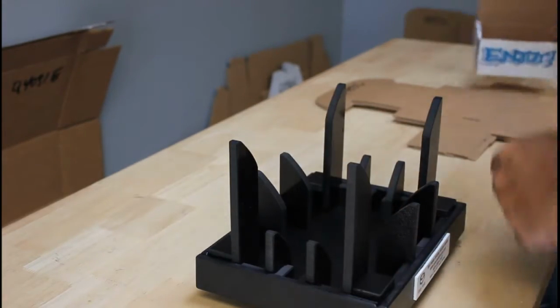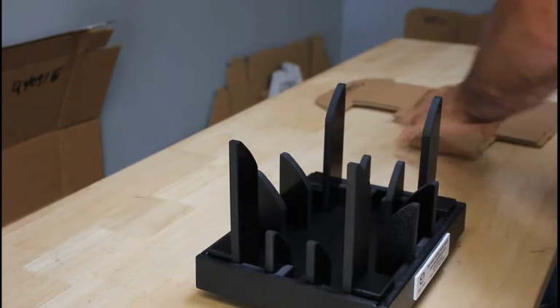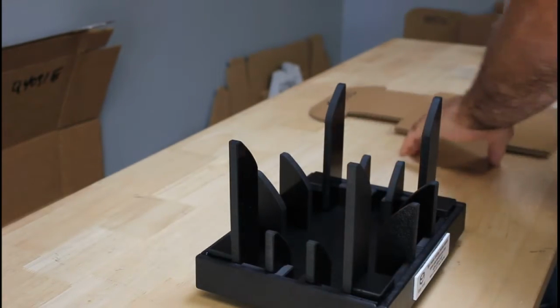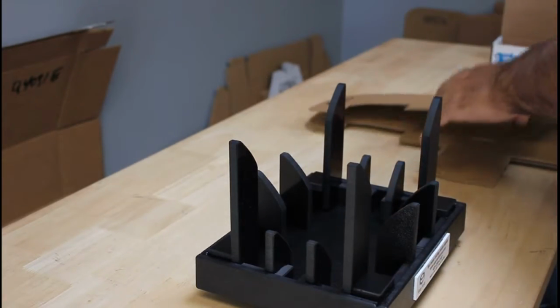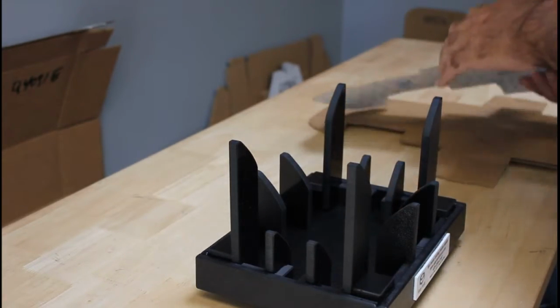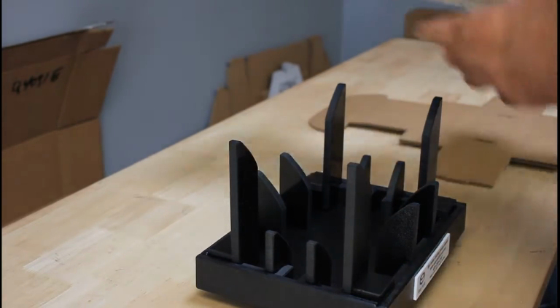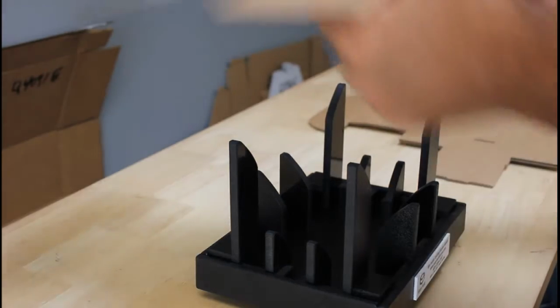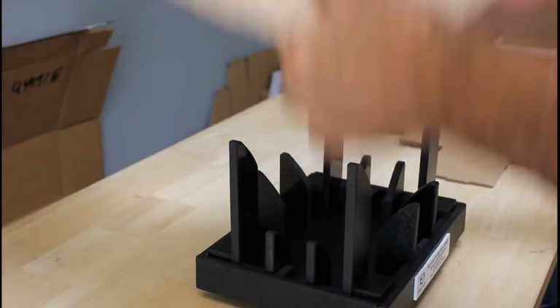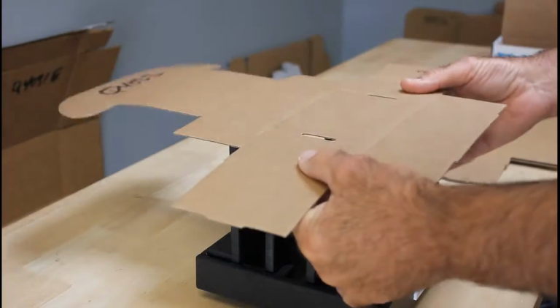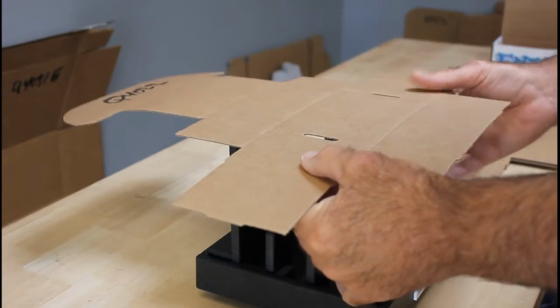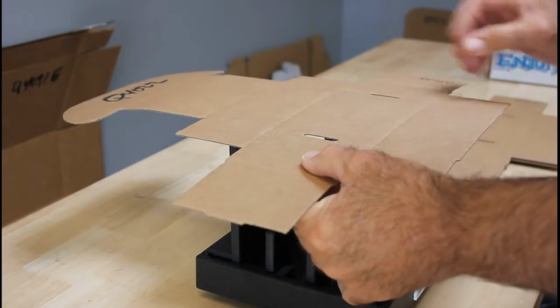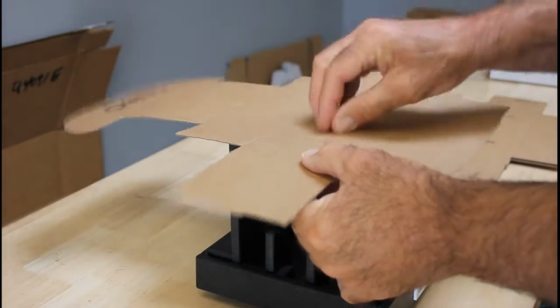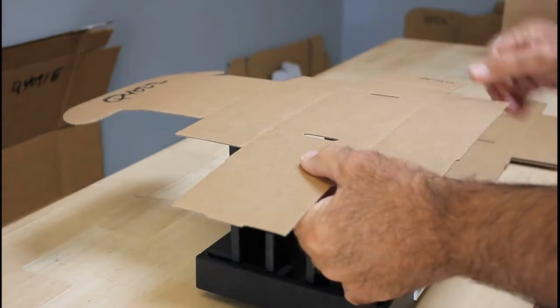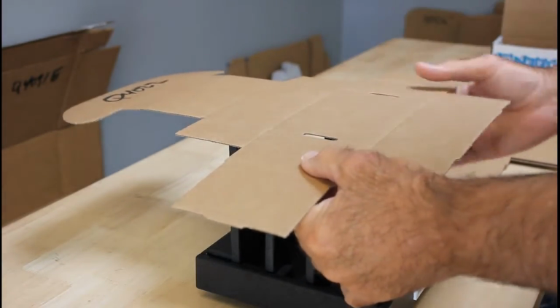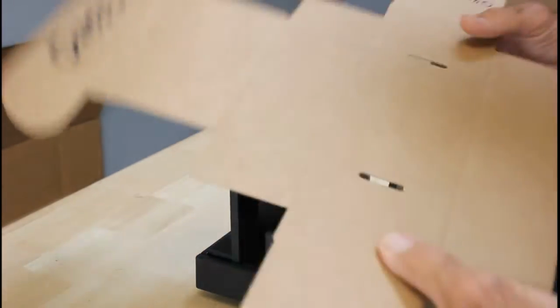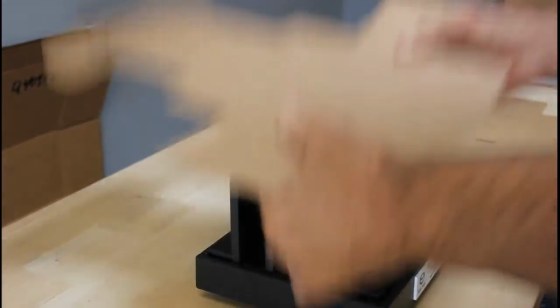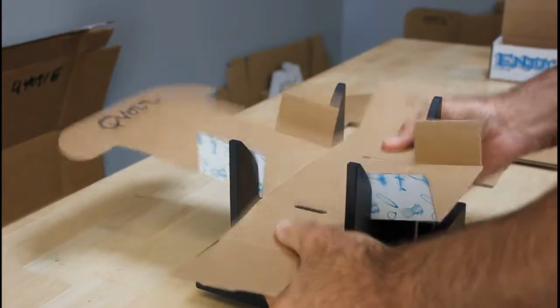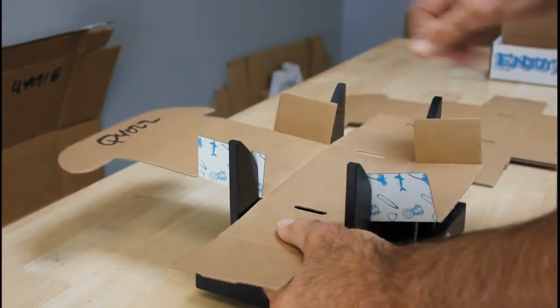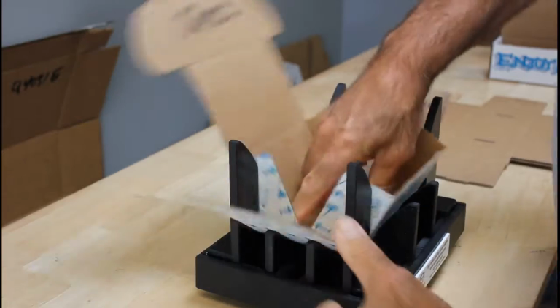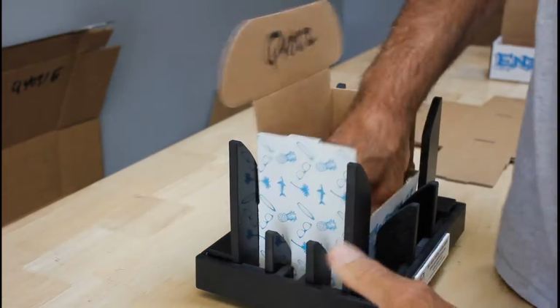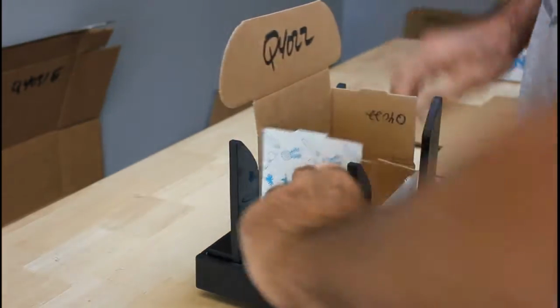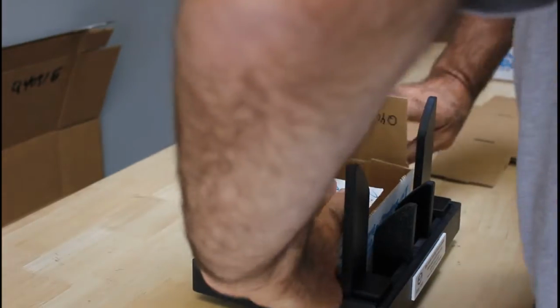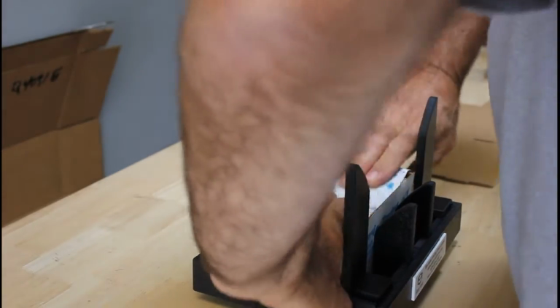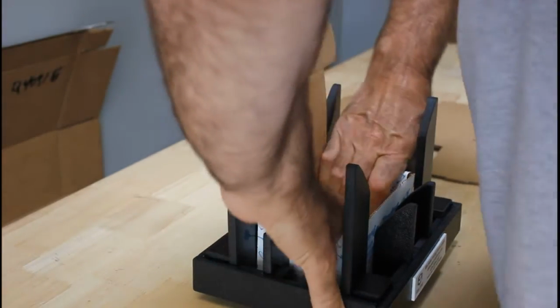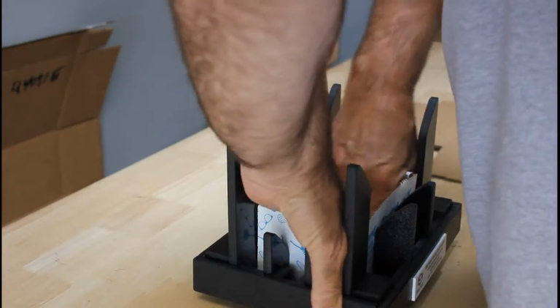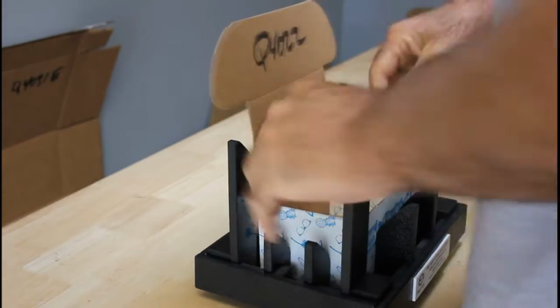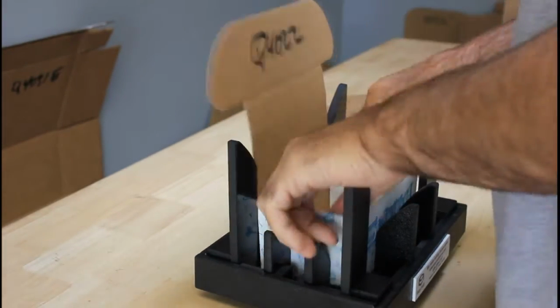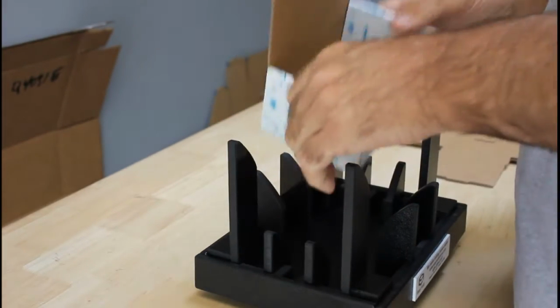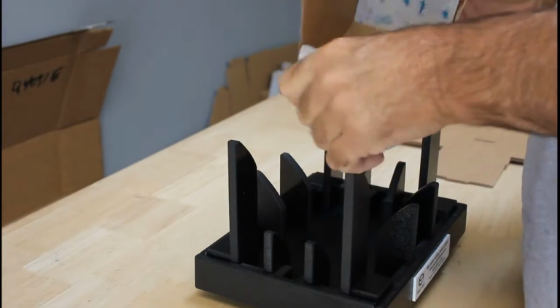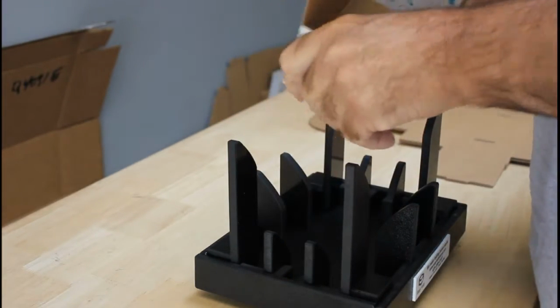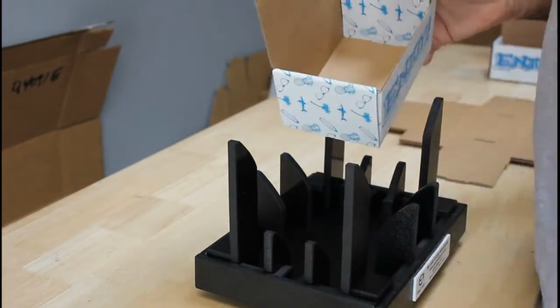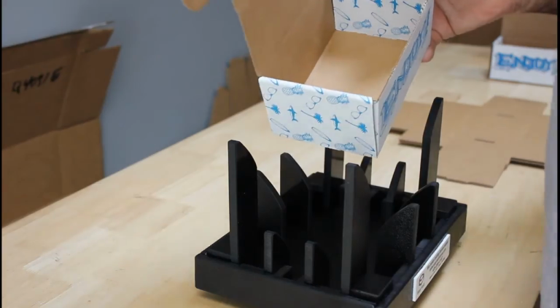We go through a real simple two-part process. We're going to go ahead and set the box into the fixture, then press it down and make our fold. So, set it, press it down, couple of folds, and you have your completed box. Thanks again.